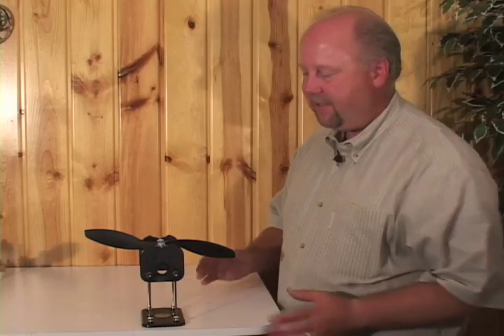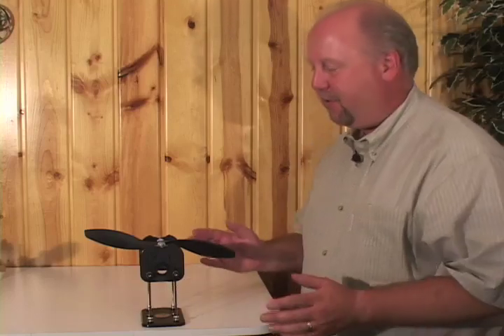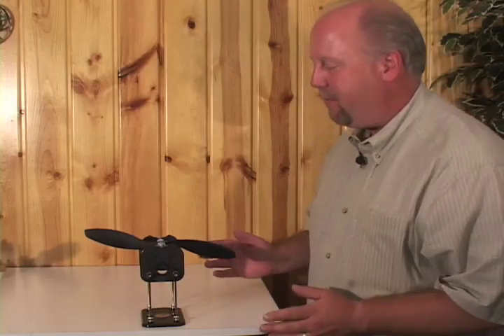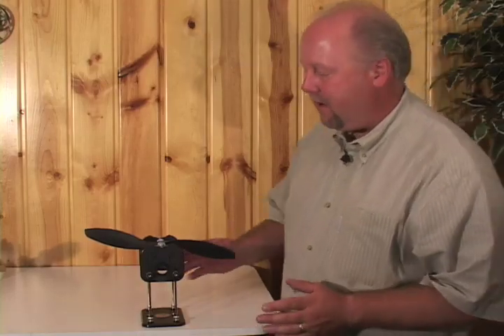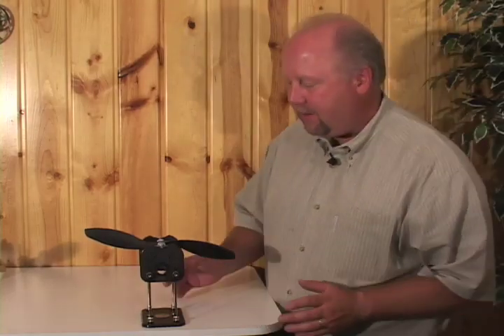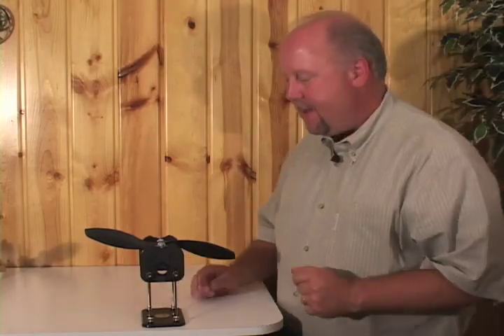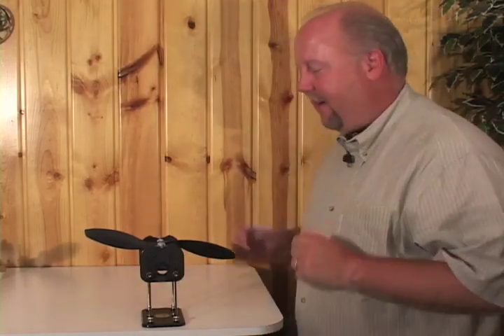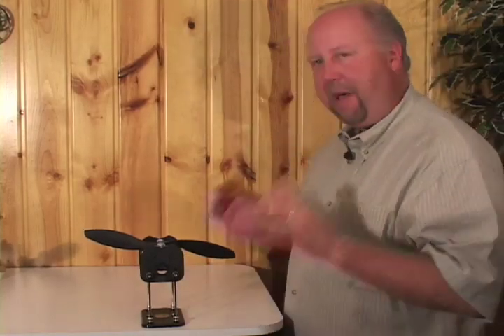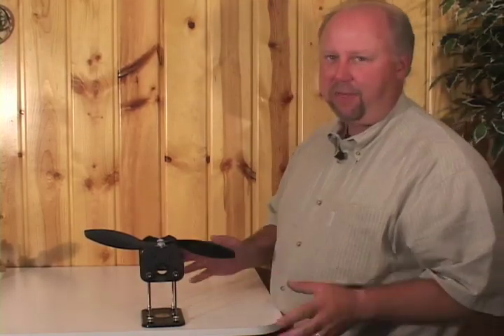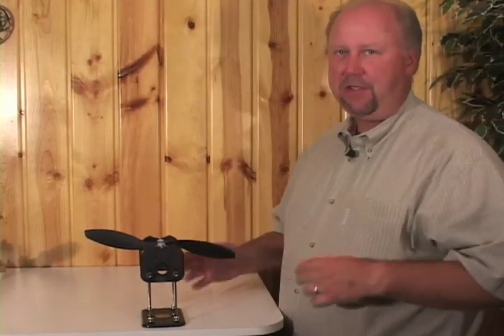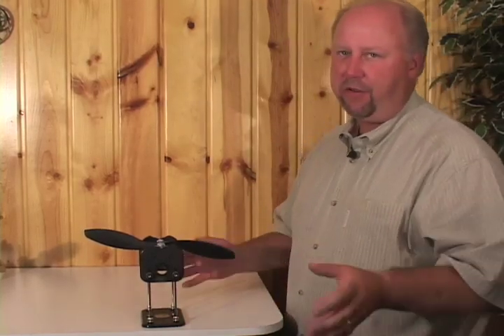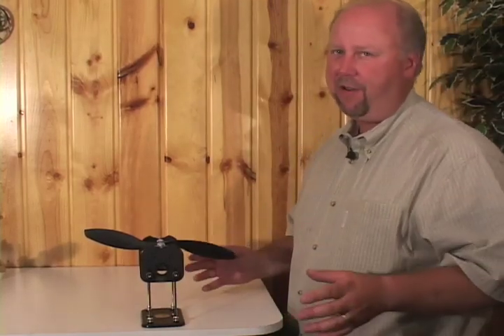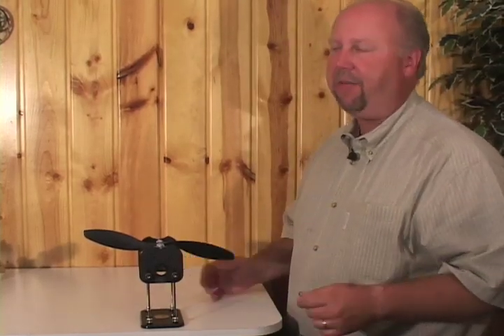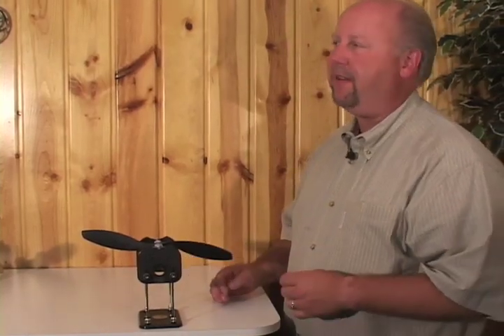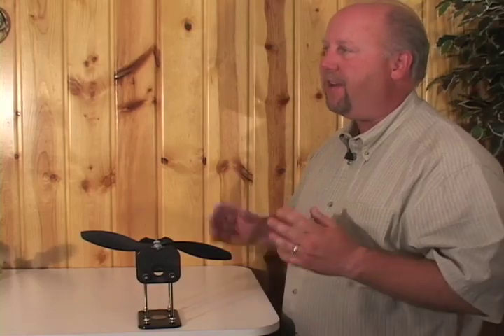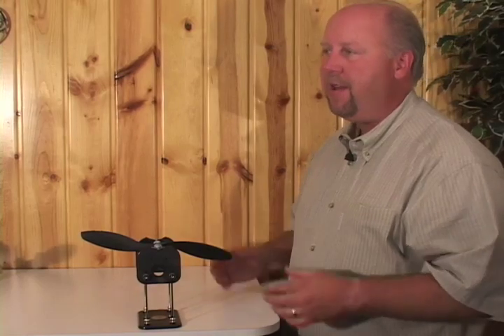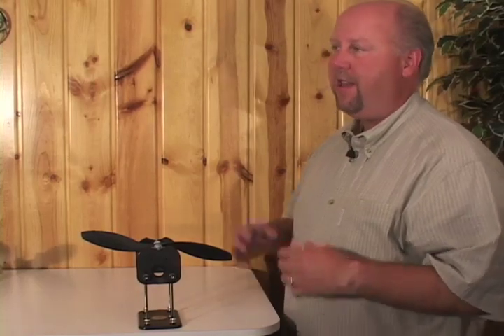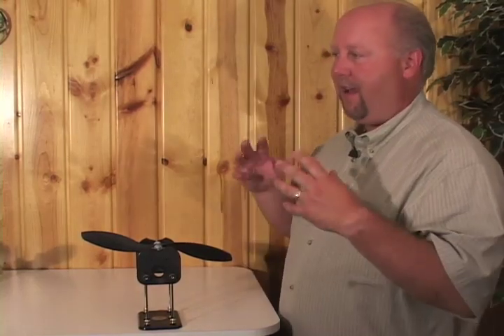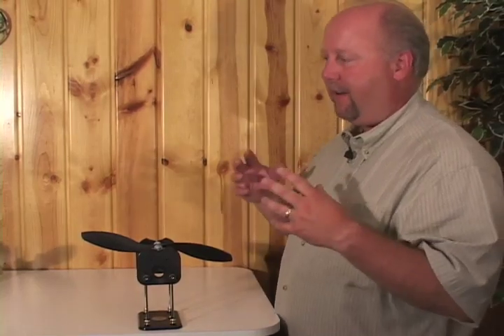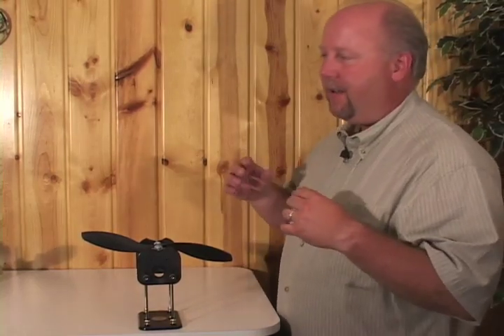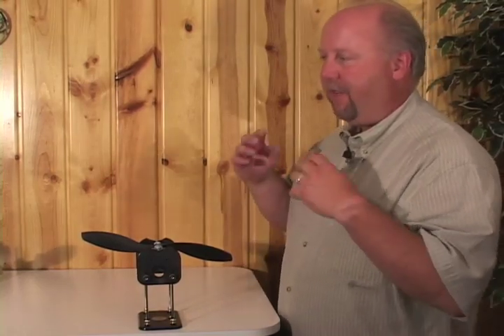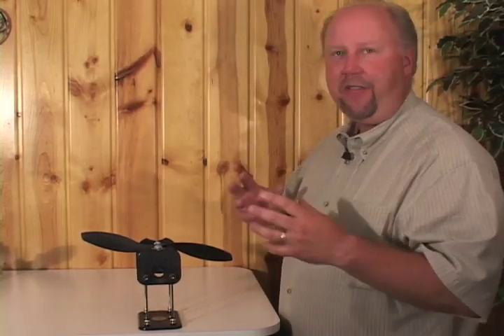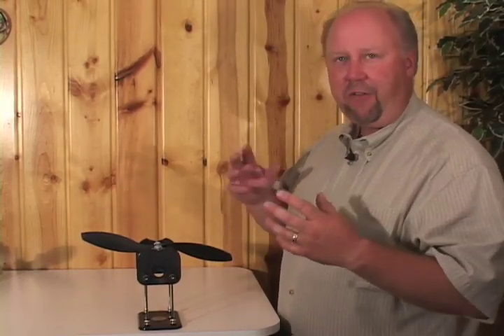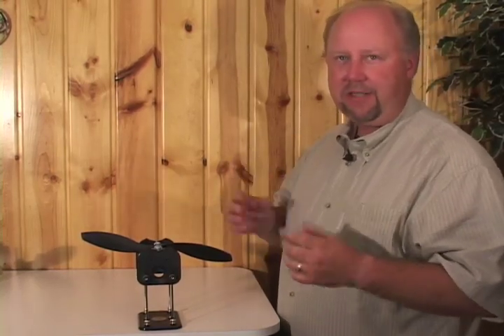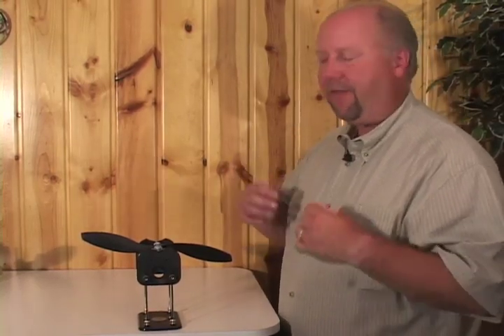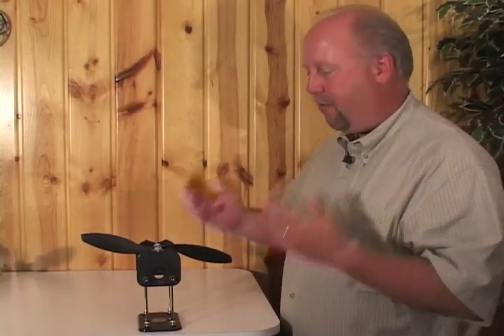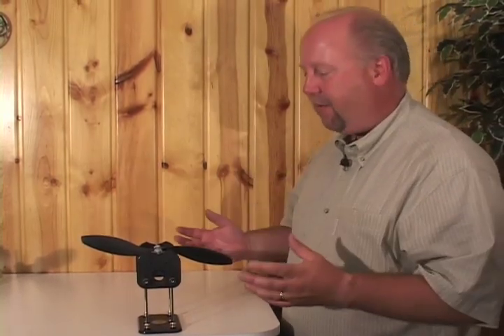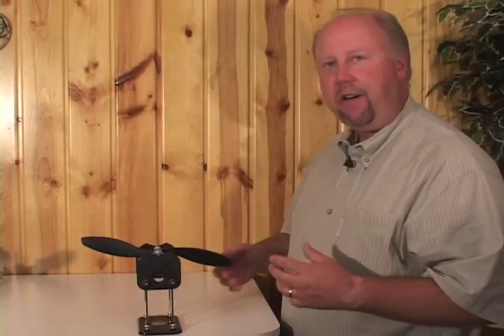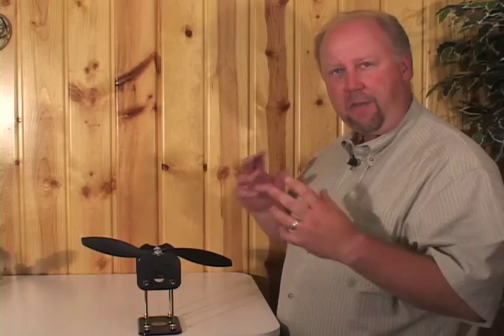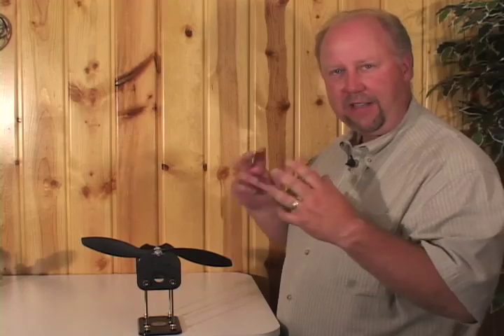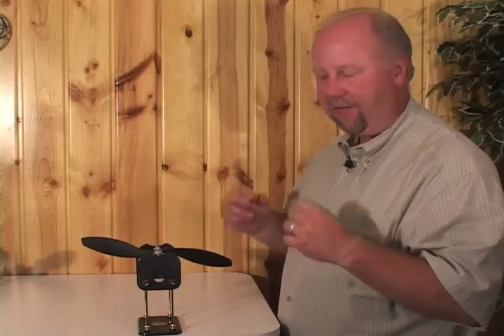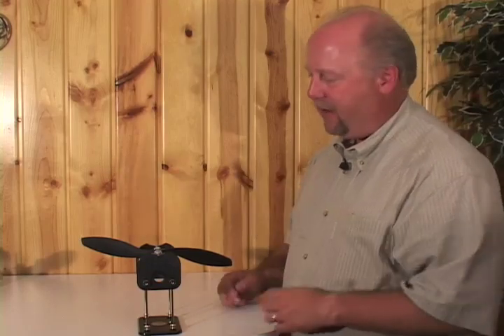This is the TruSpin prop balancer. Having a balanced prop is super crucial on an airplane because if you don't, you could have a failure on the airframe itself or a radio failure from all that excessive vibration.